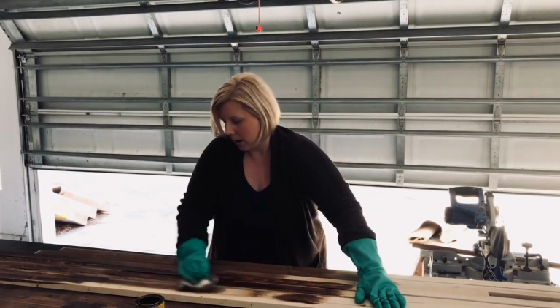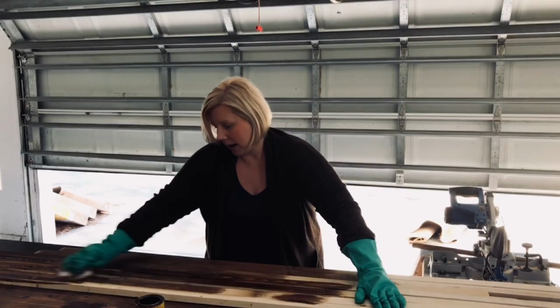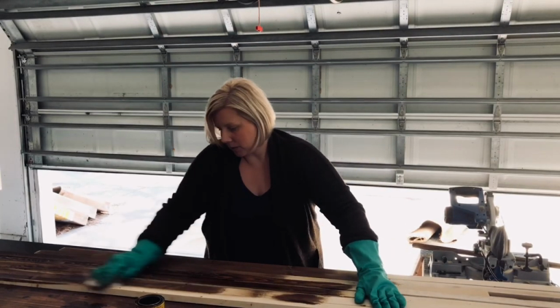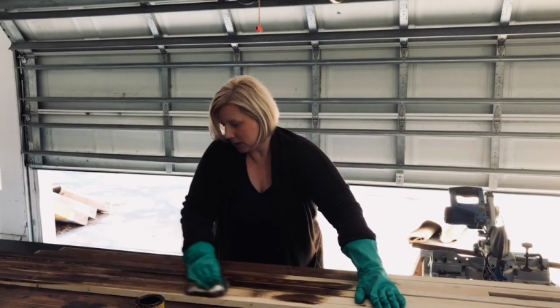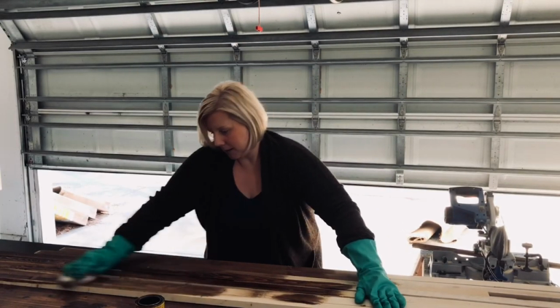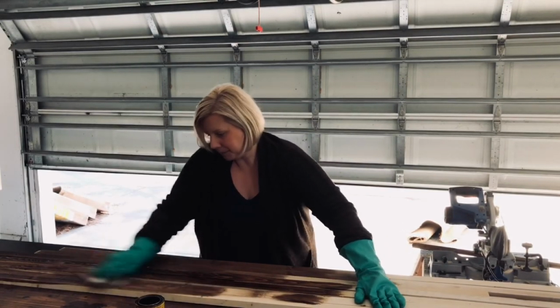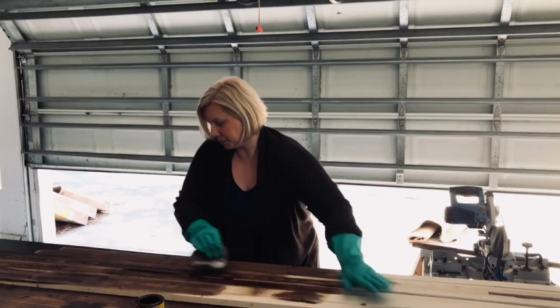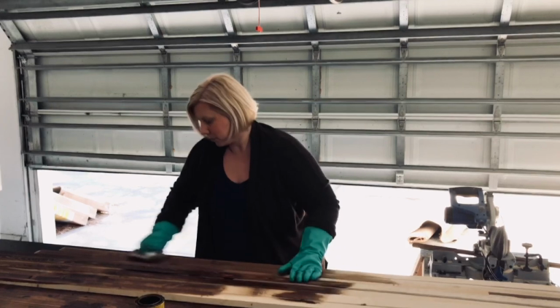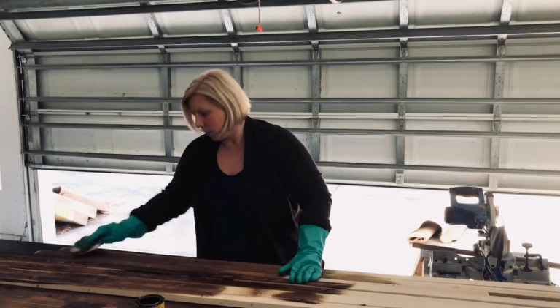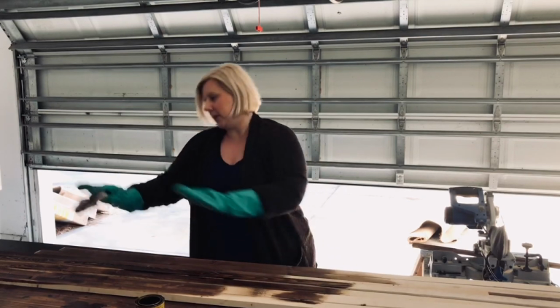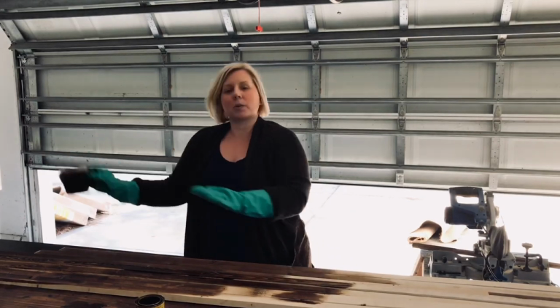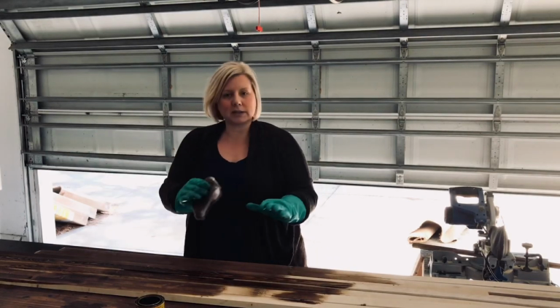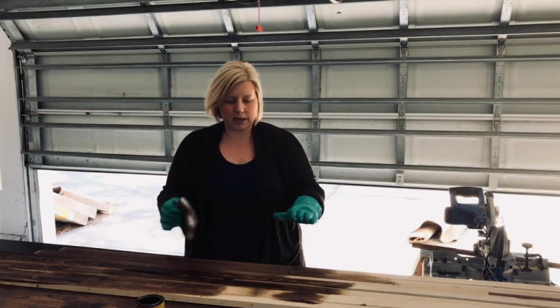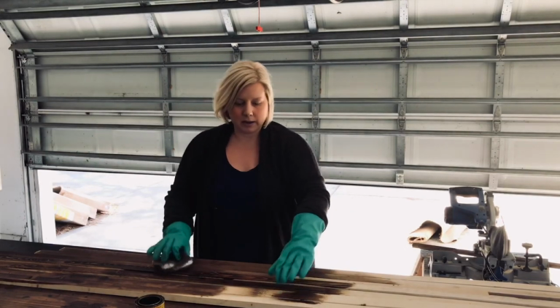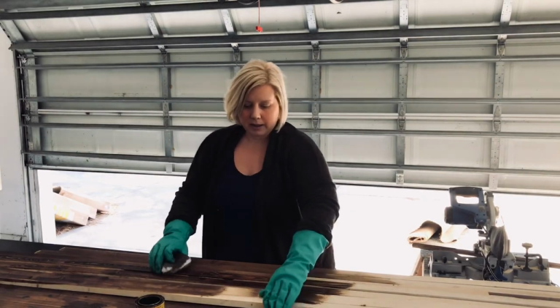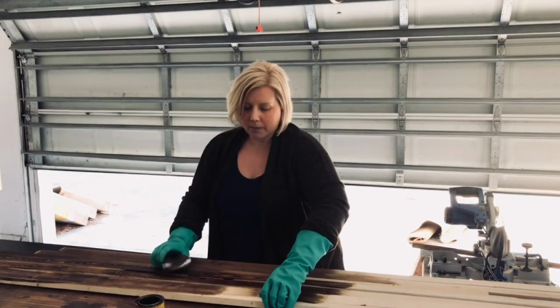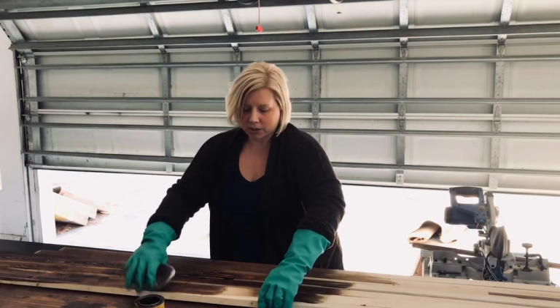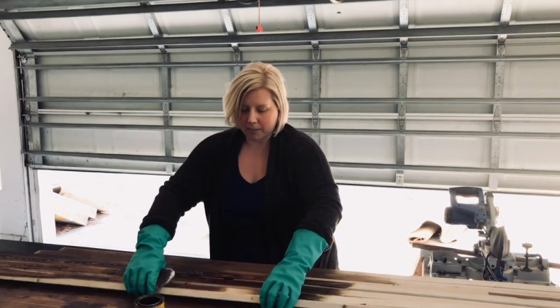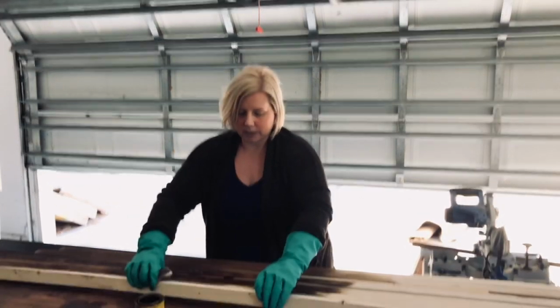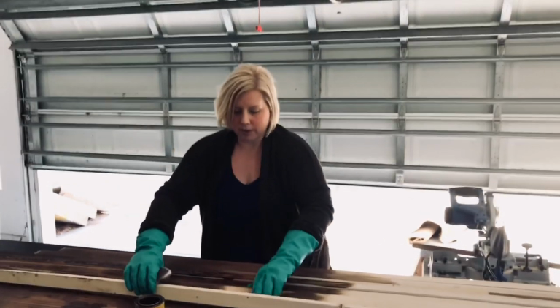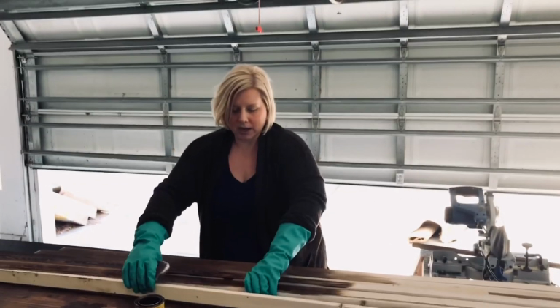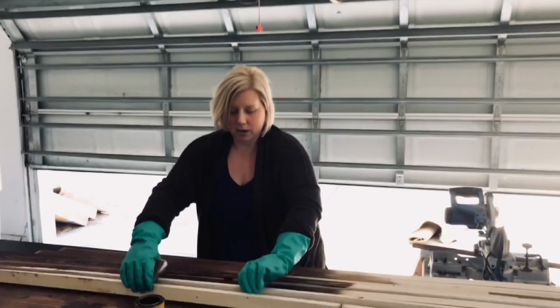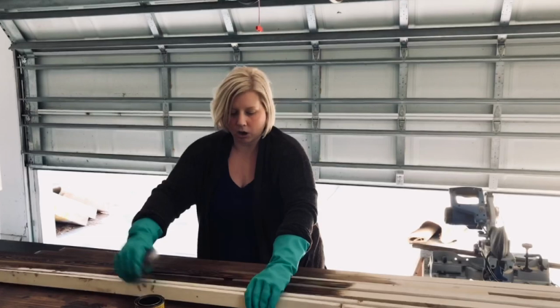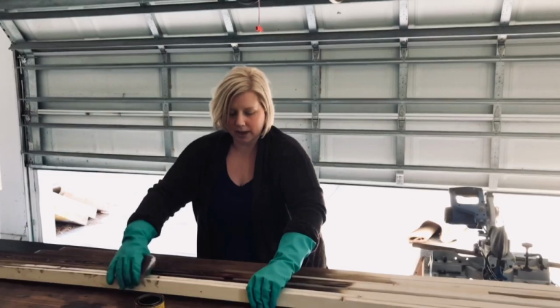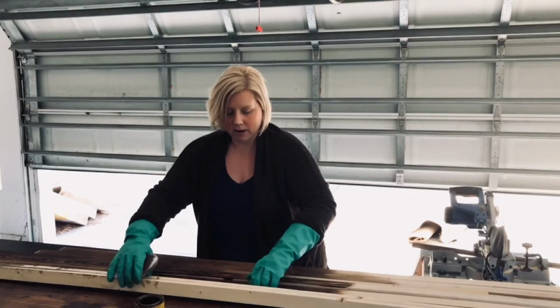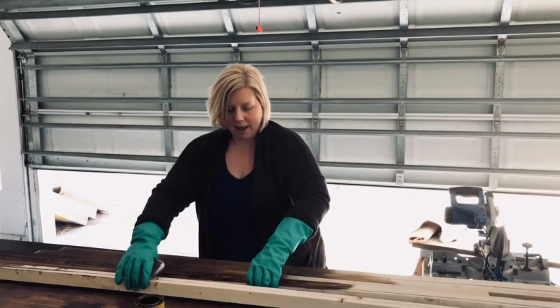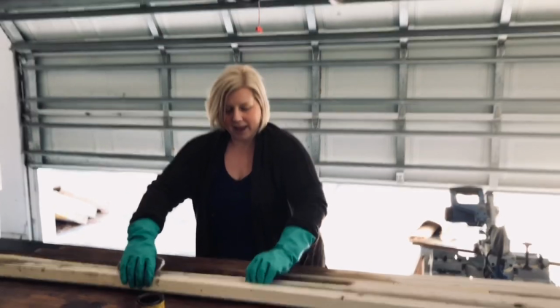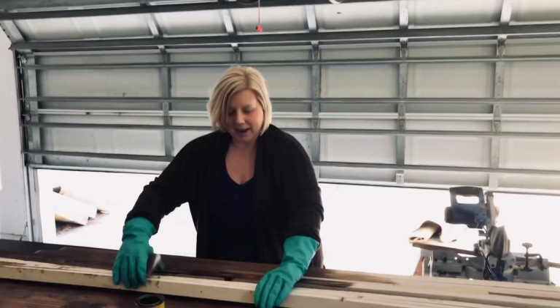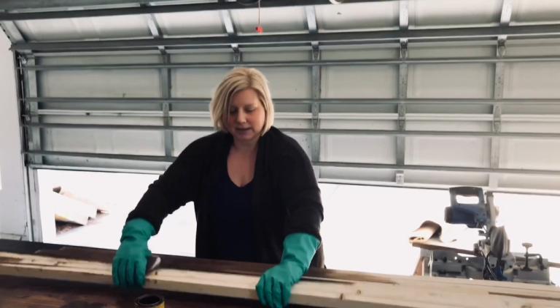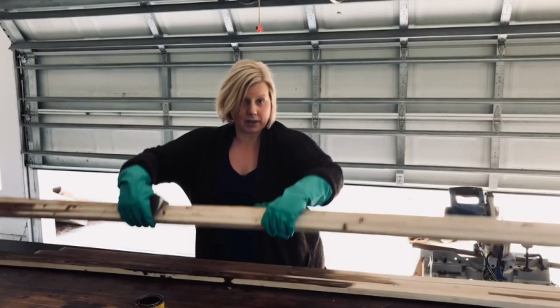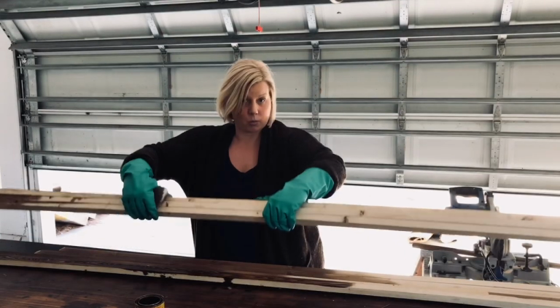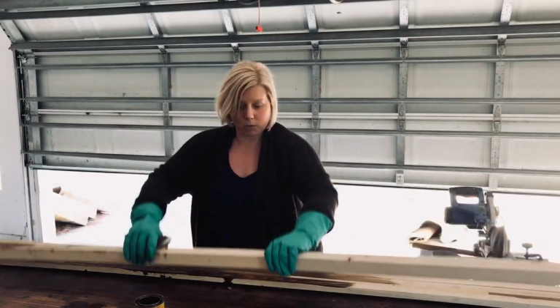I do each side — when I'm finished with one side, I push them all up onto another side together and act as if they are one board.